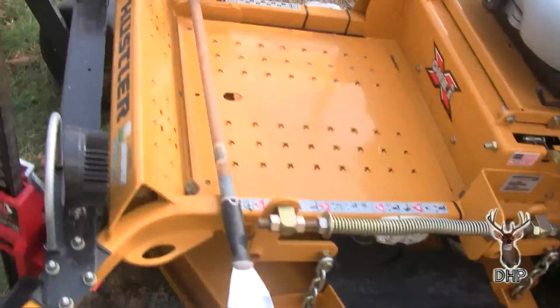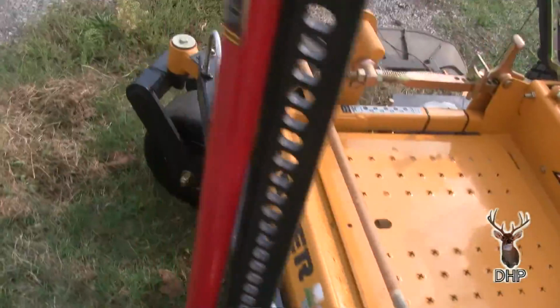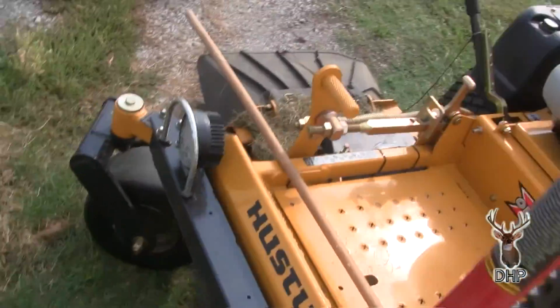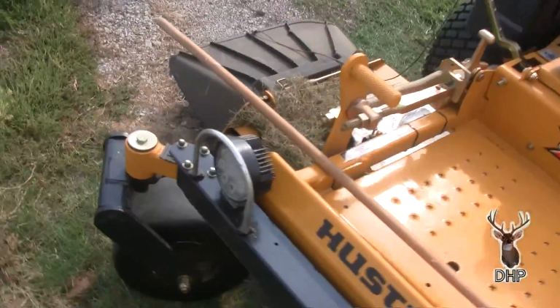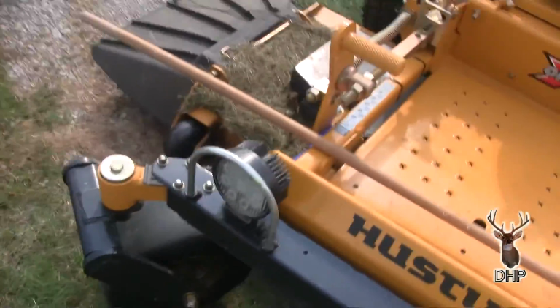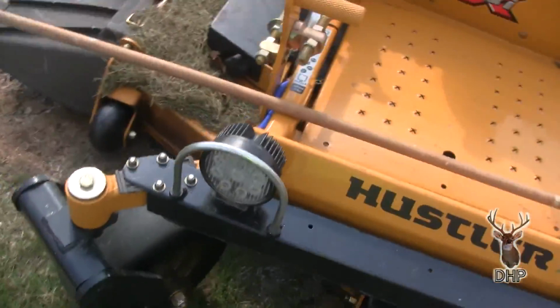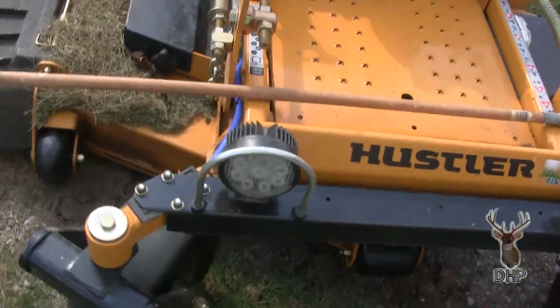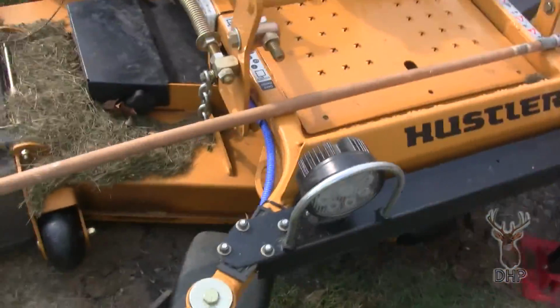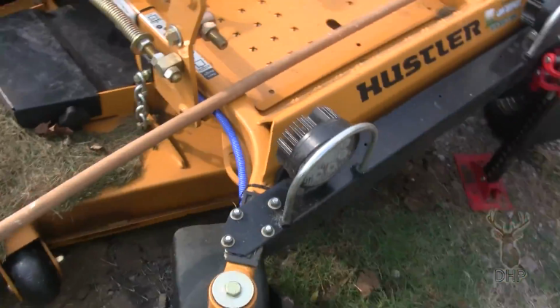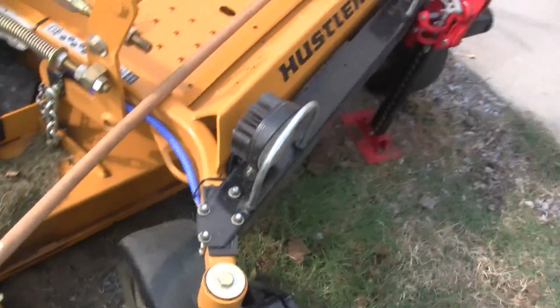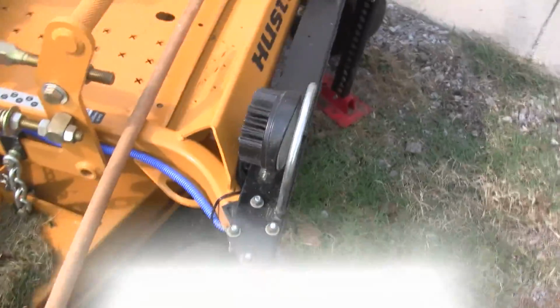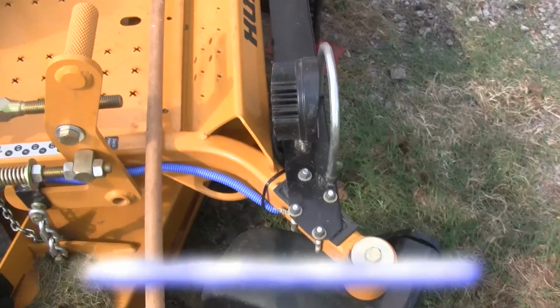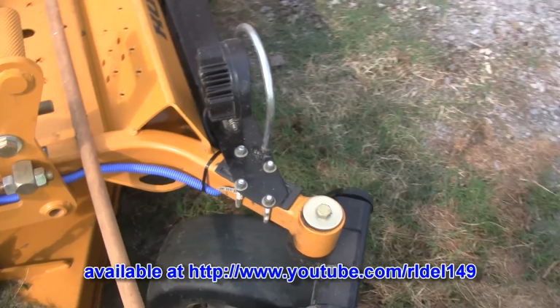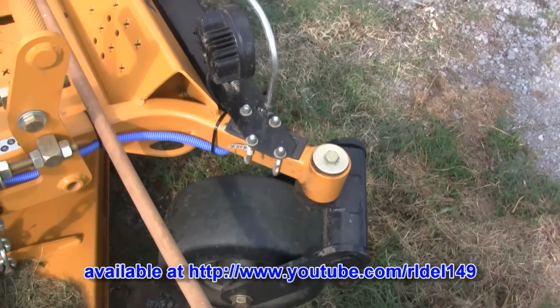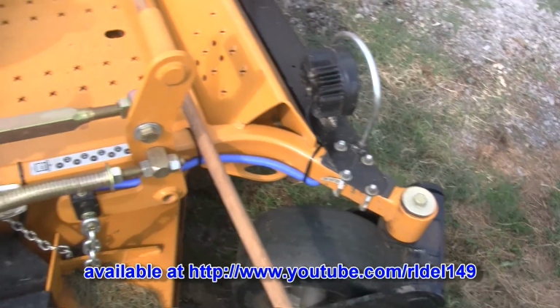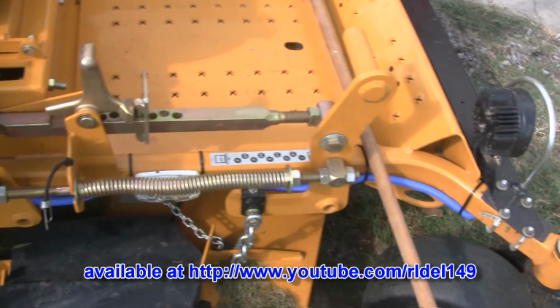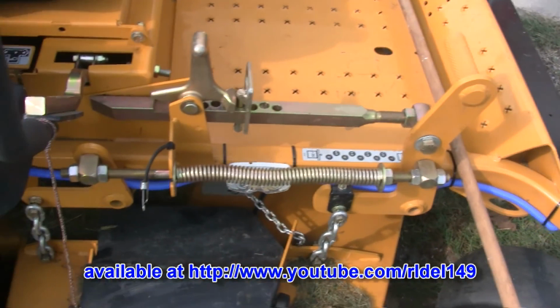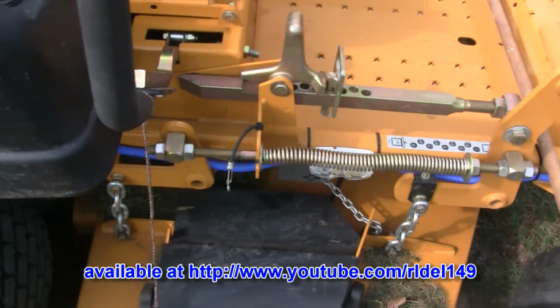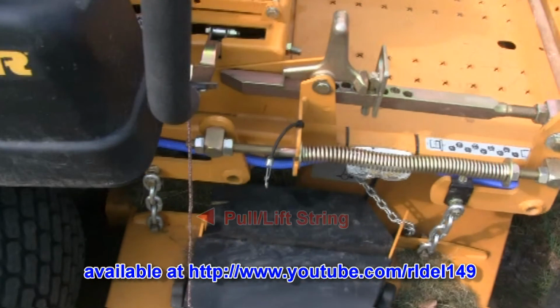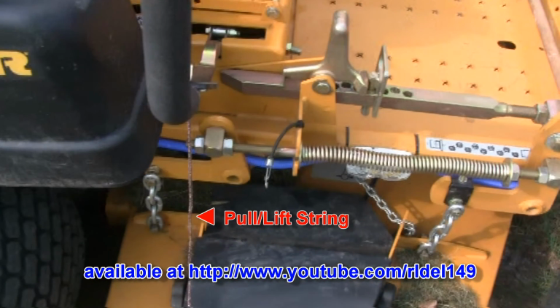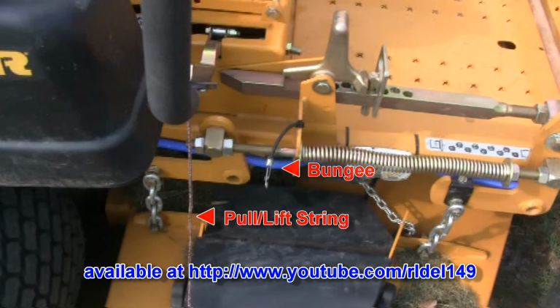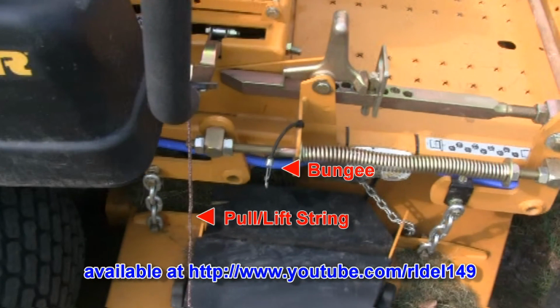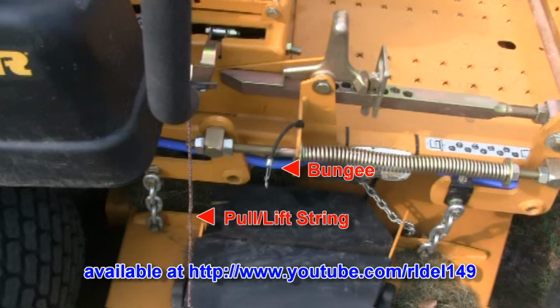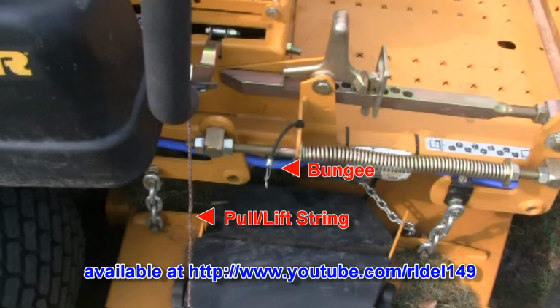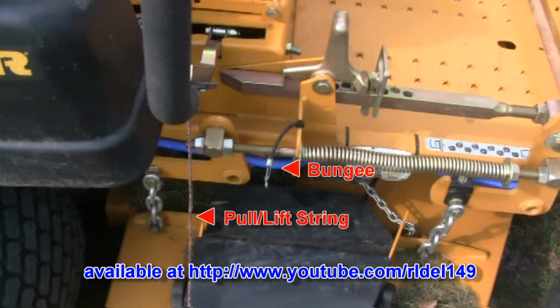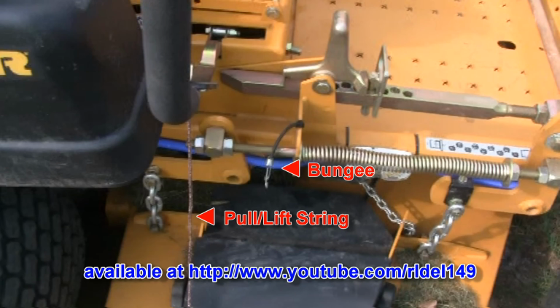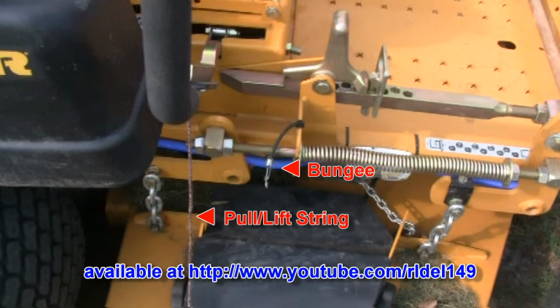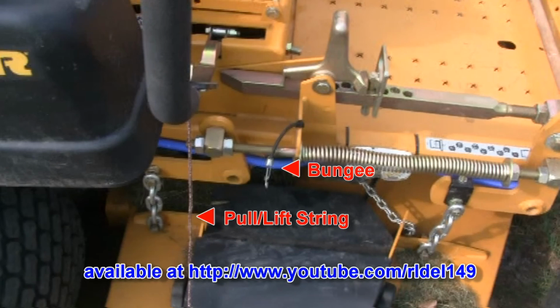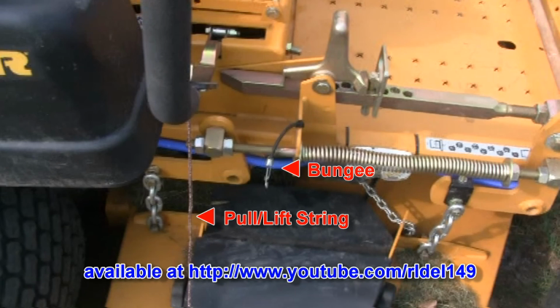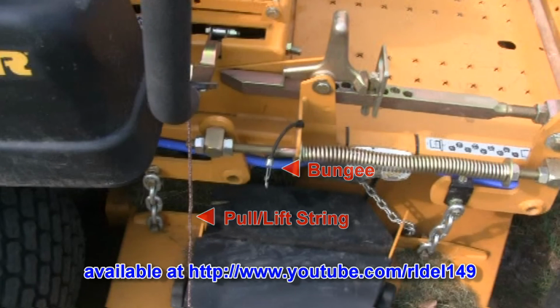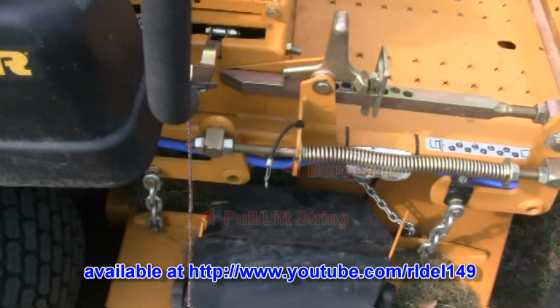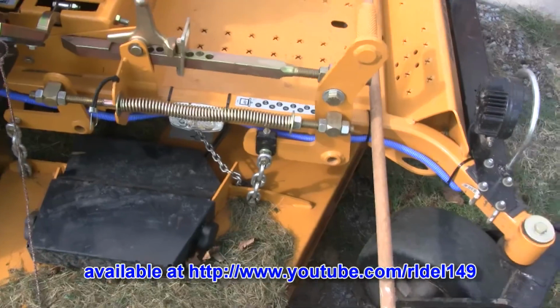And I just screwed them directly to the frame. There's a little wire where the cord goes through there. So I mean, that's just all there is to it.